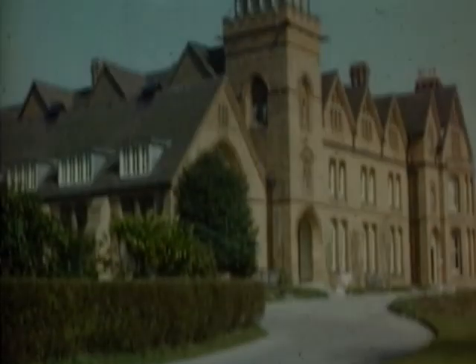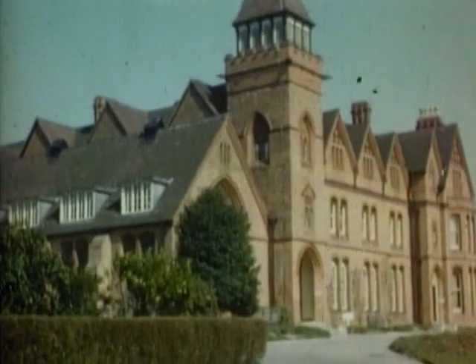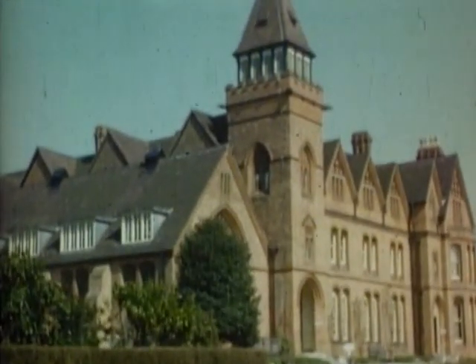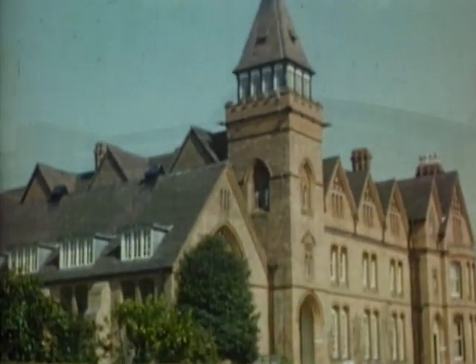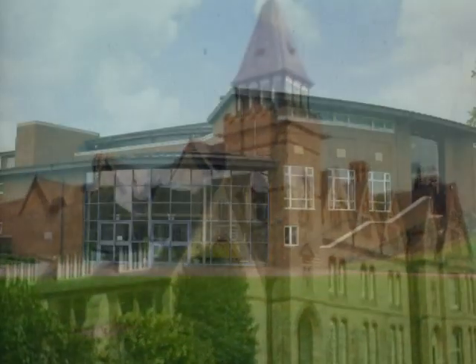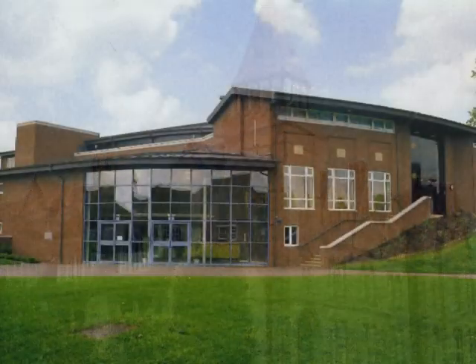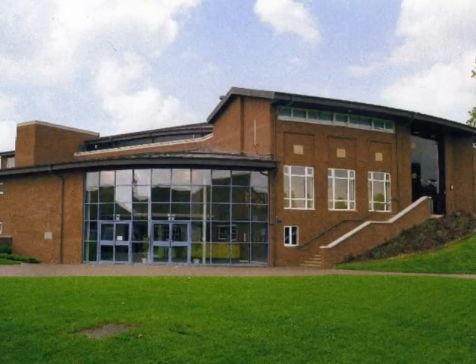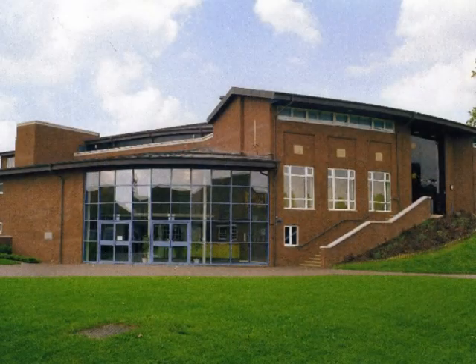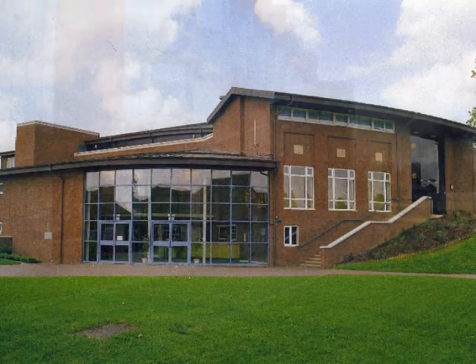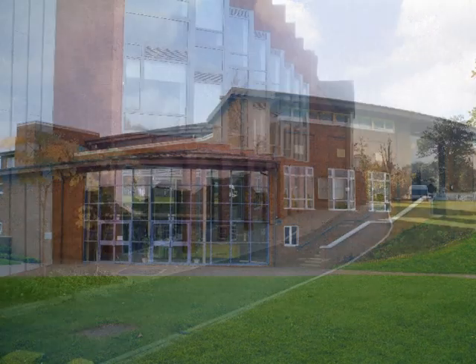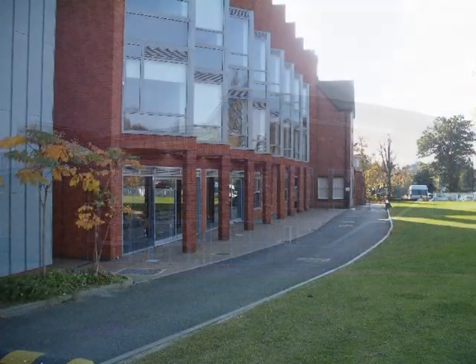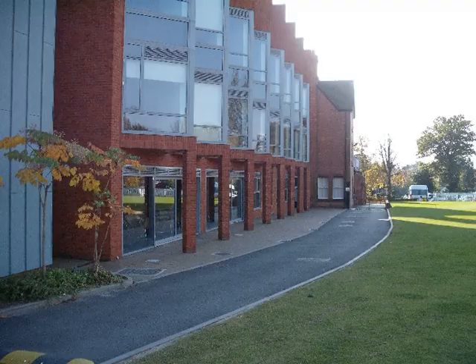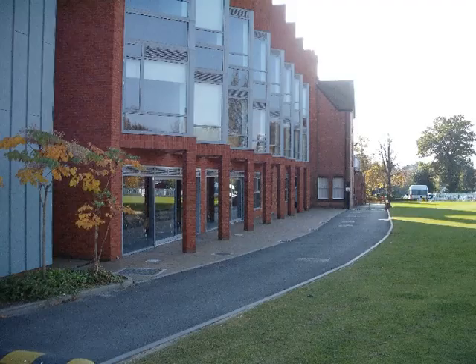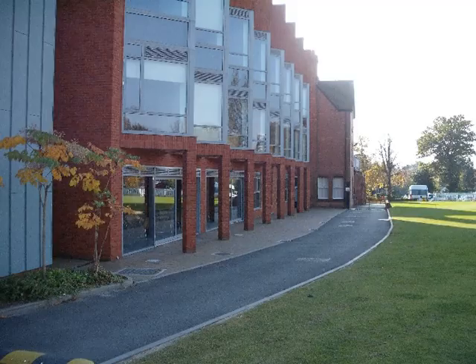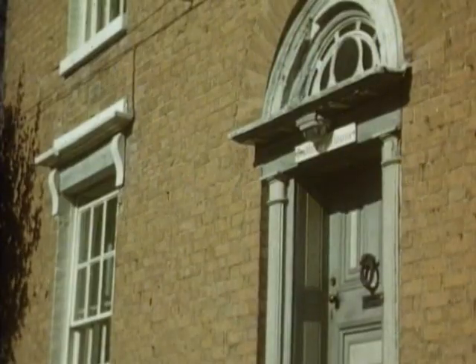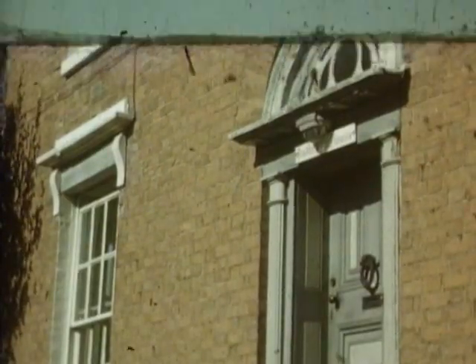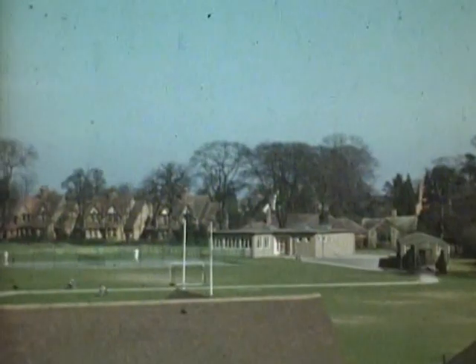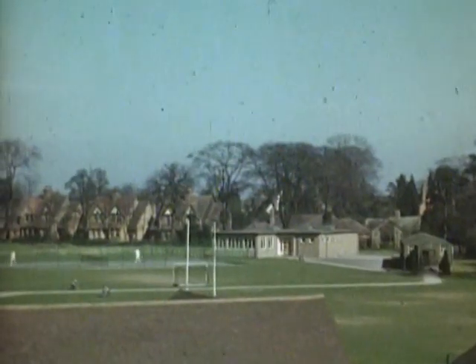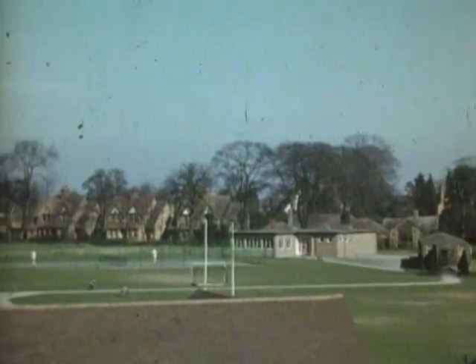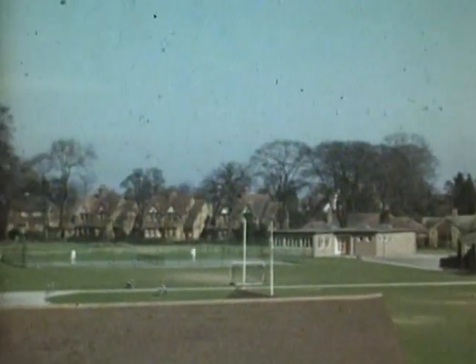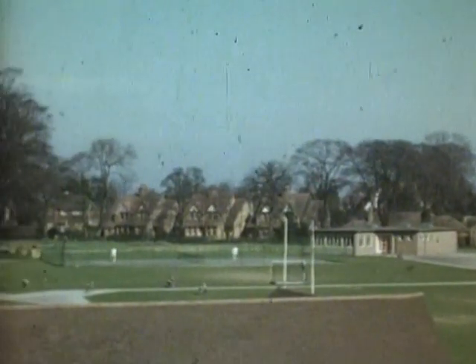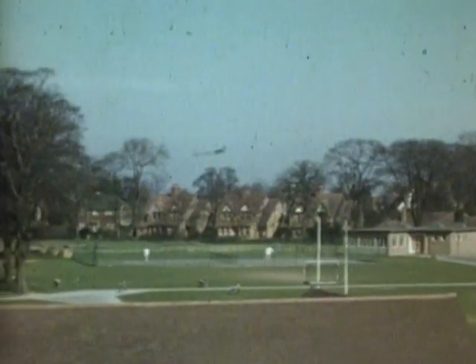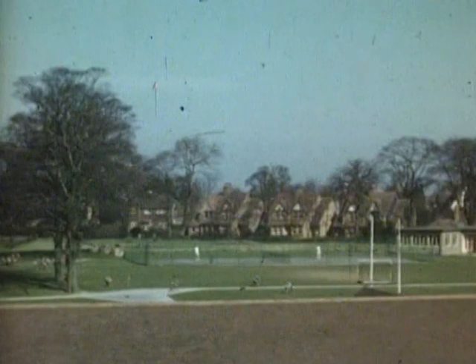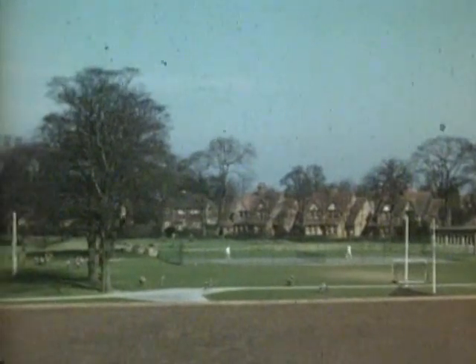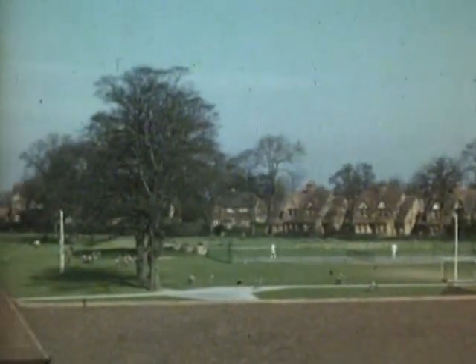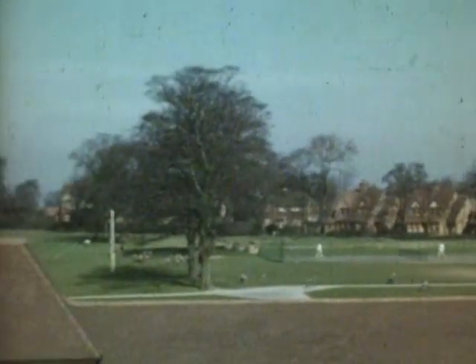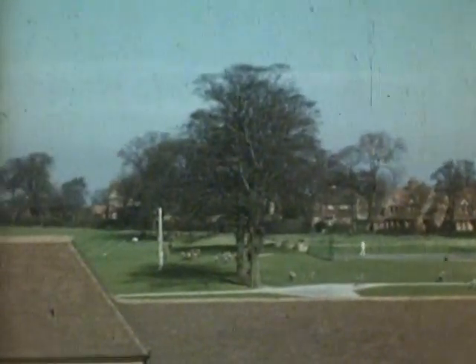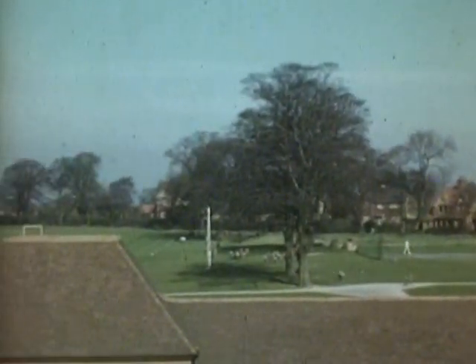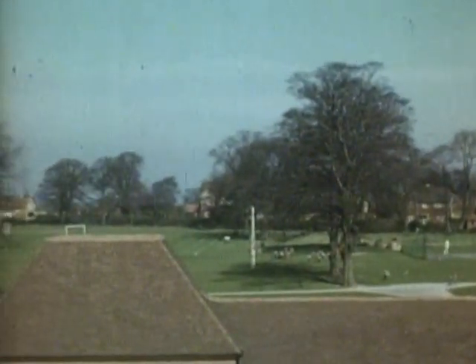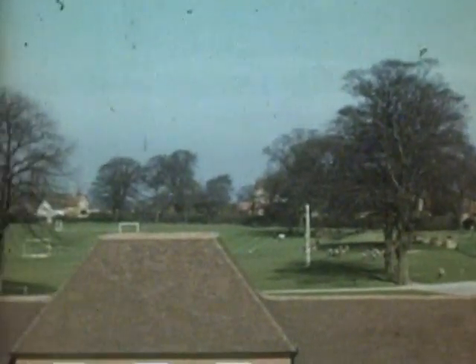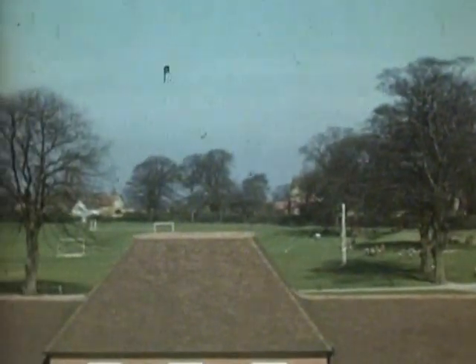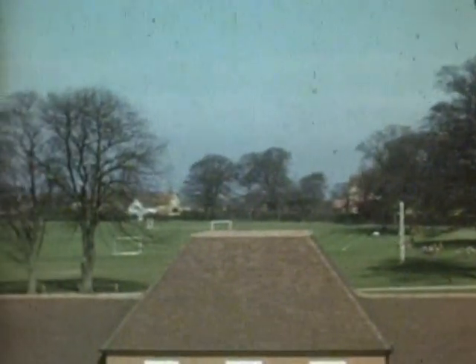From the Victorian splendour of schoolhouse to the functional opulence of Bushell Hall and the George Hill teaching block, Solihull School has kept pace with the constant demands of improvement in terms of facilities. But bricks and mortar are only part of the story.